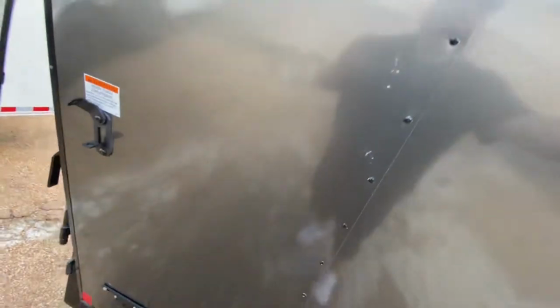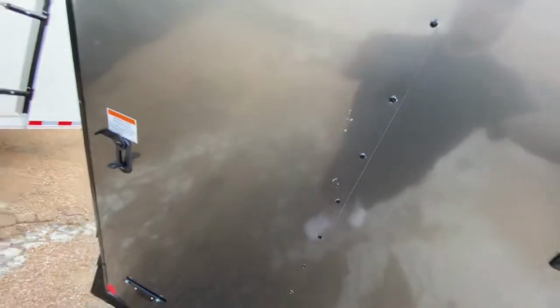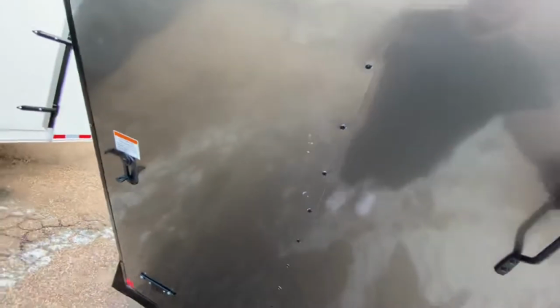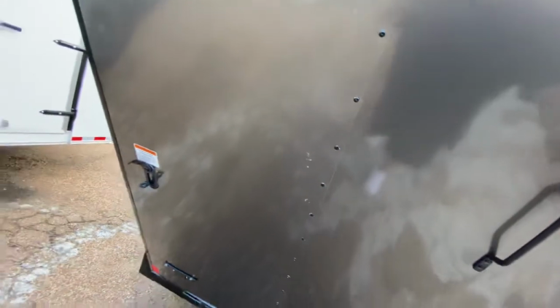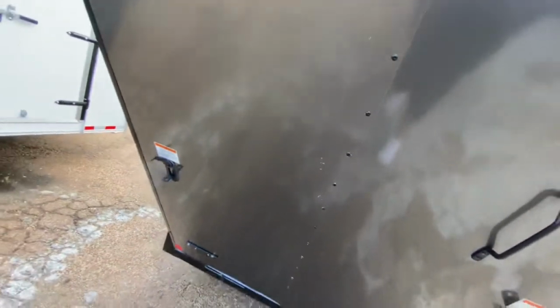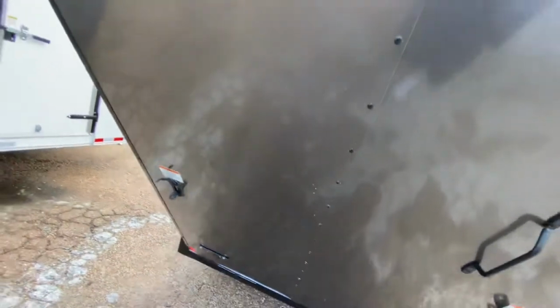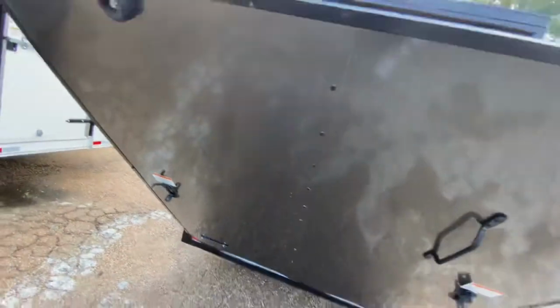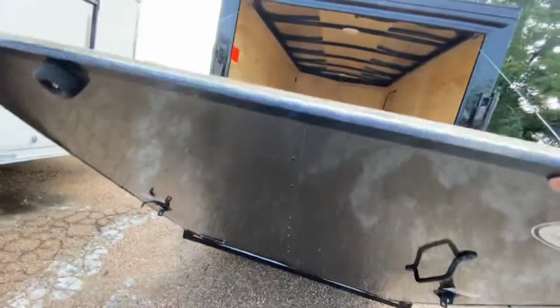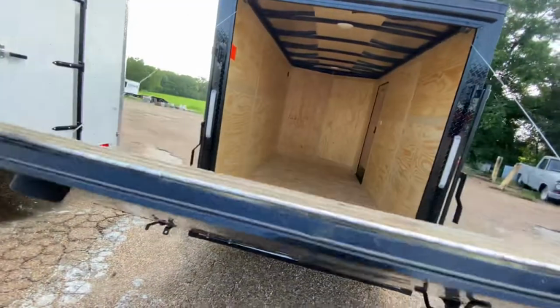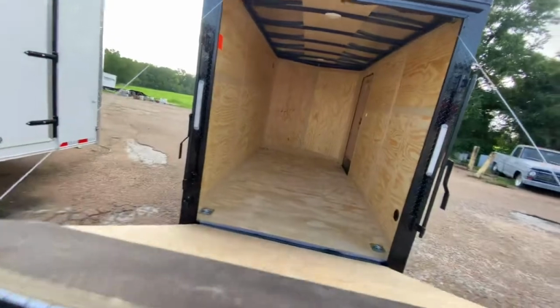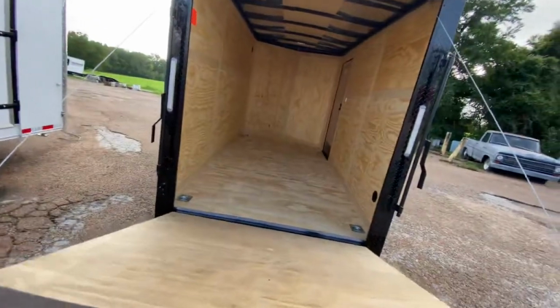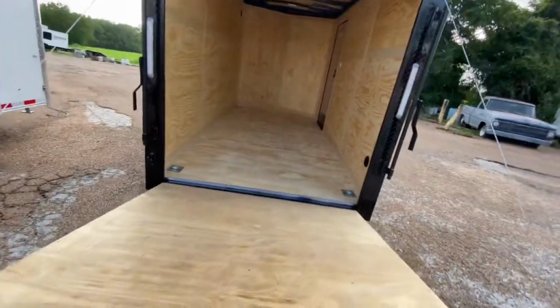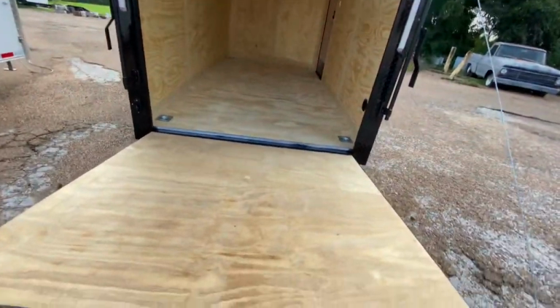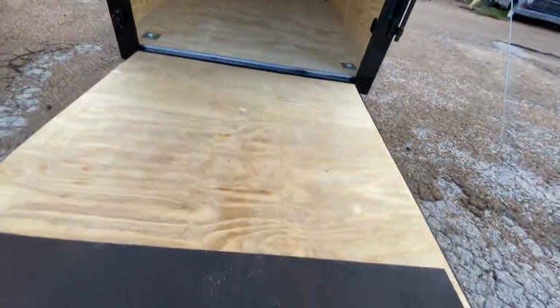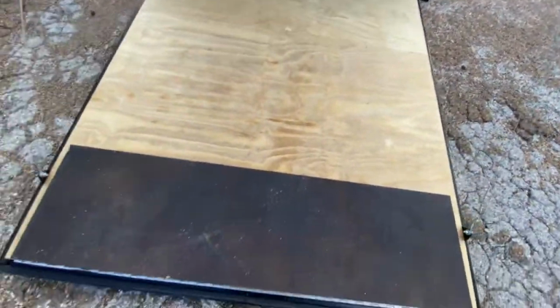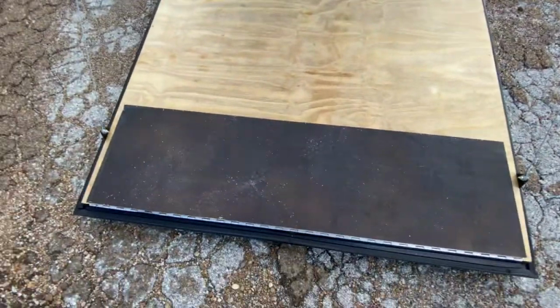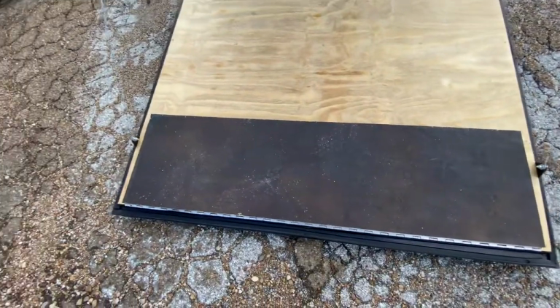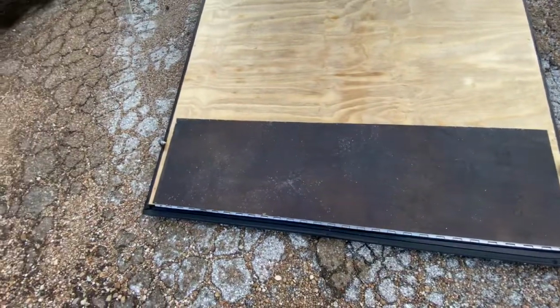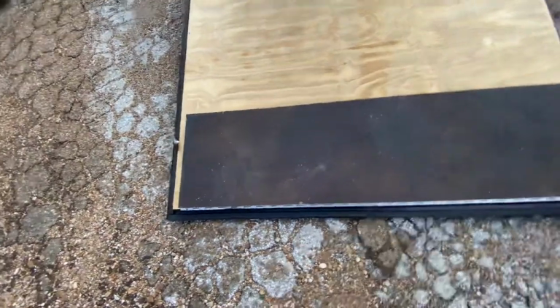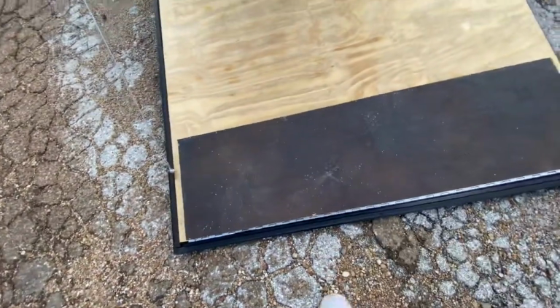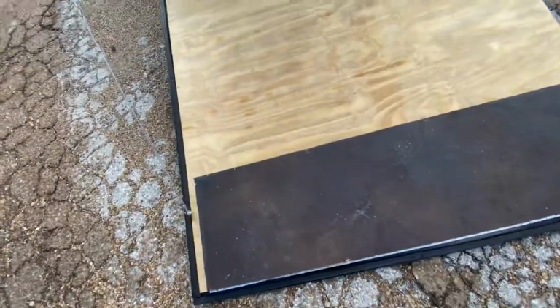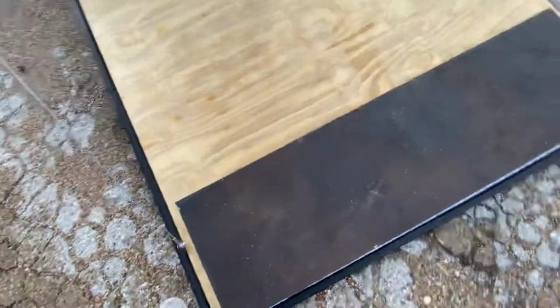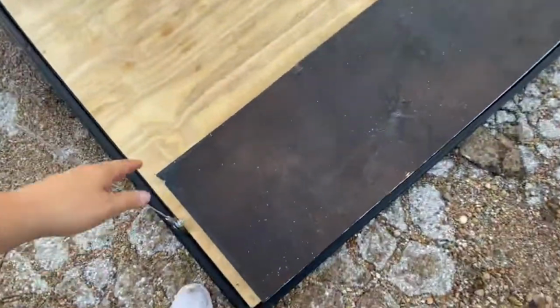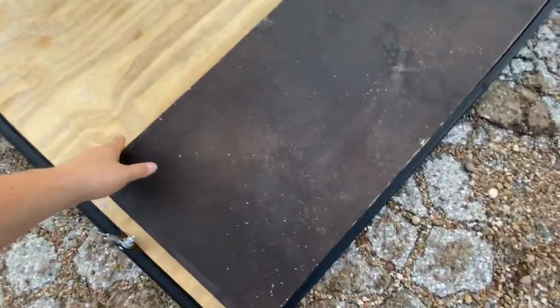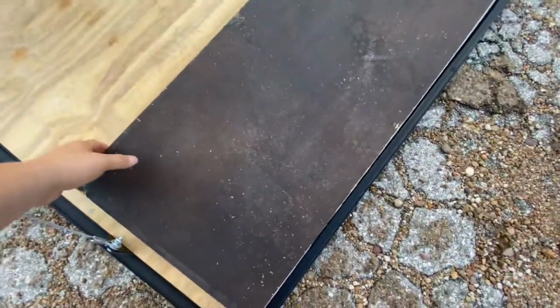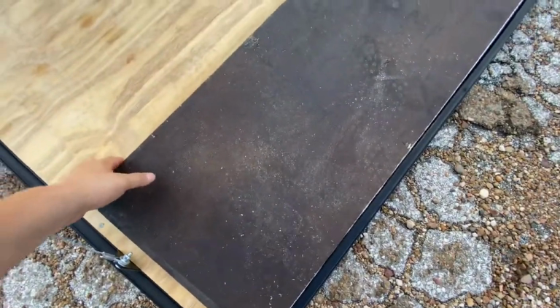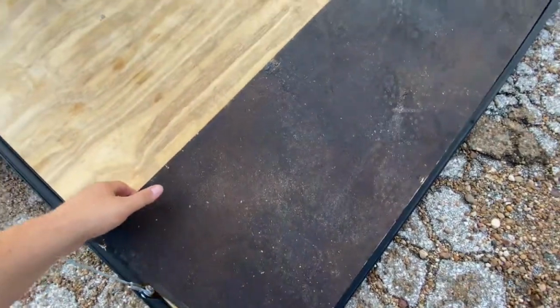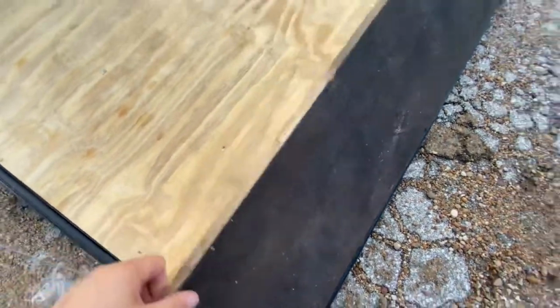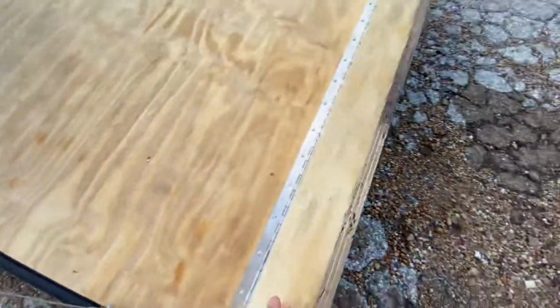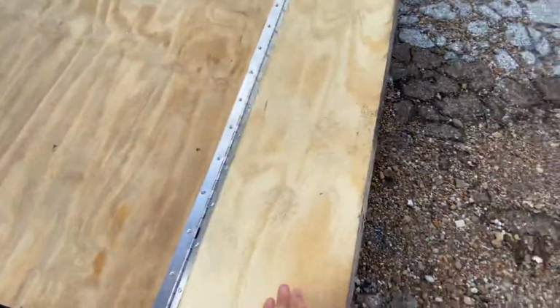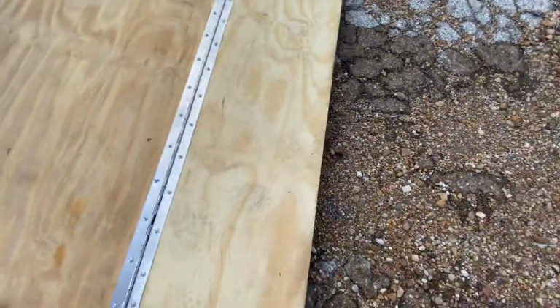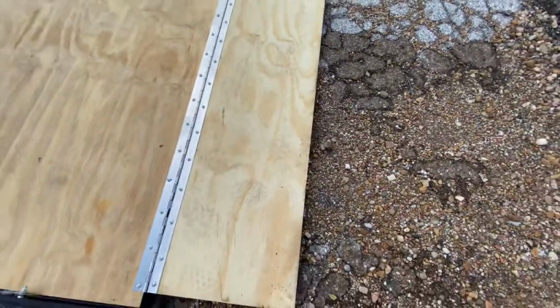The door comes down real nice and easy, making it a breeze to load and unload cargo. You've got your door flap here in case you've got something on casters or anything of that sort when you're needing to load.